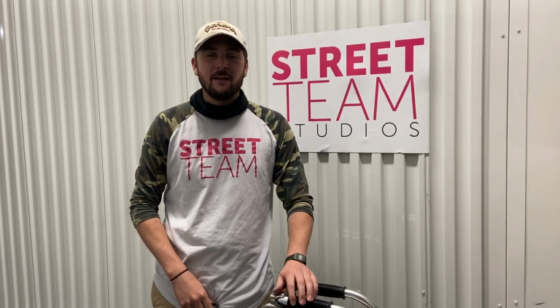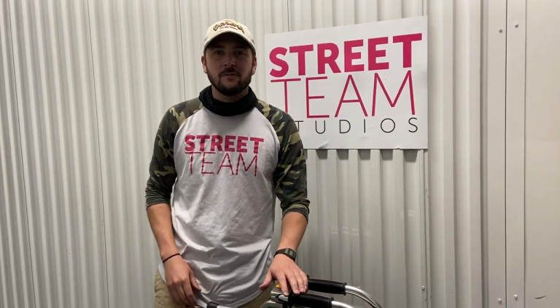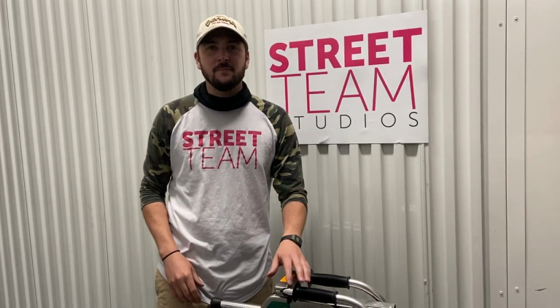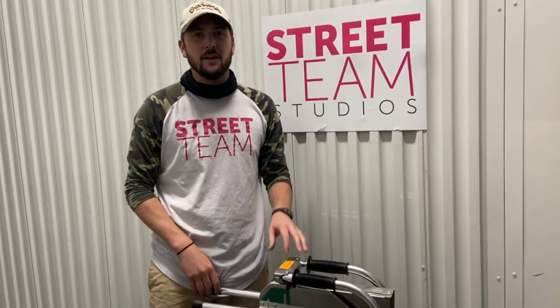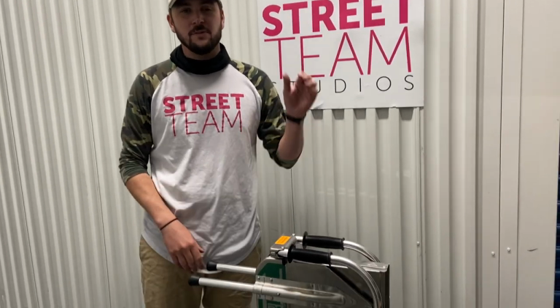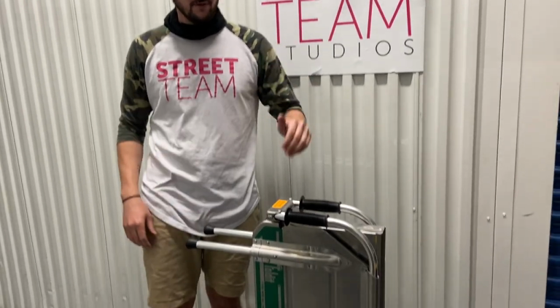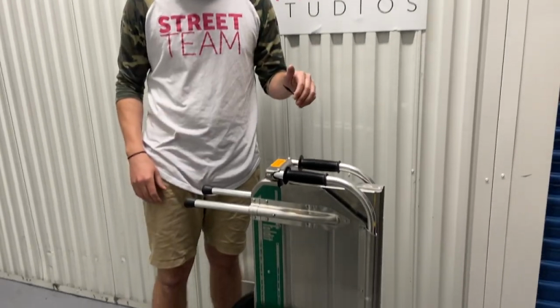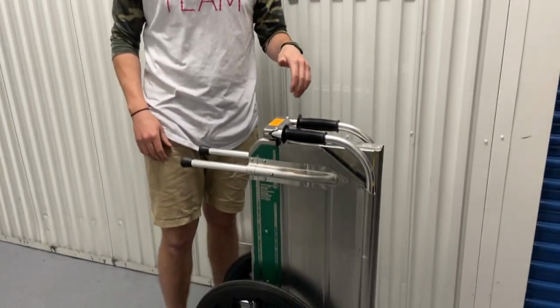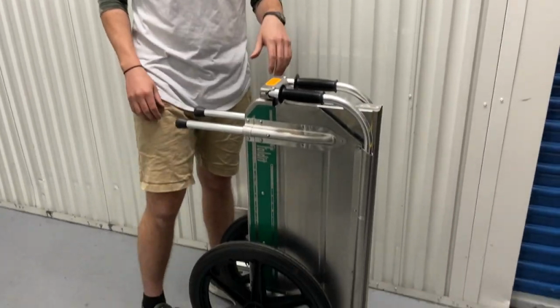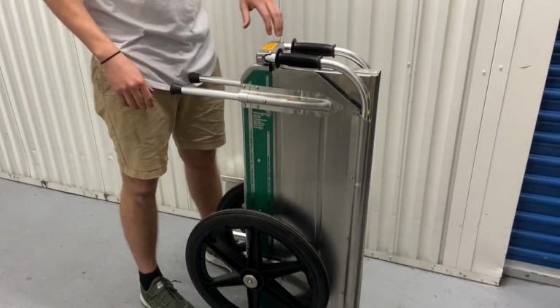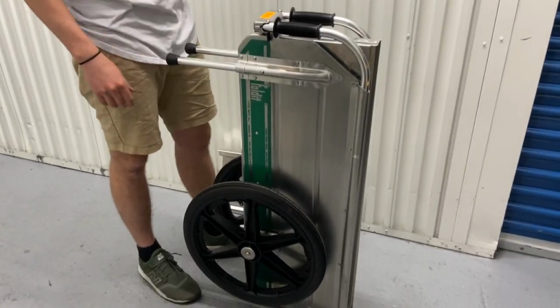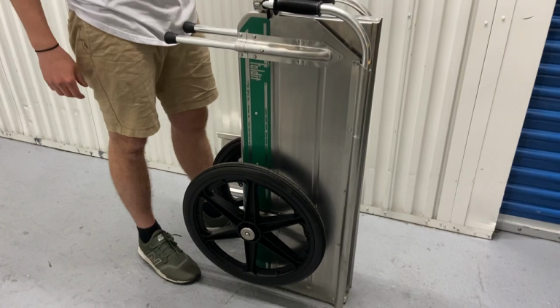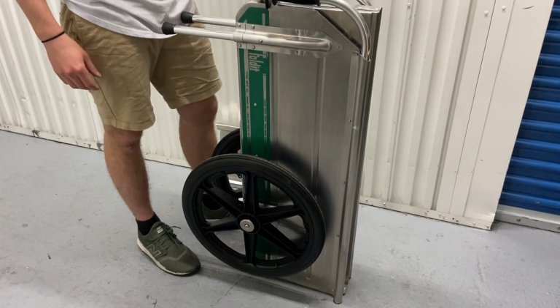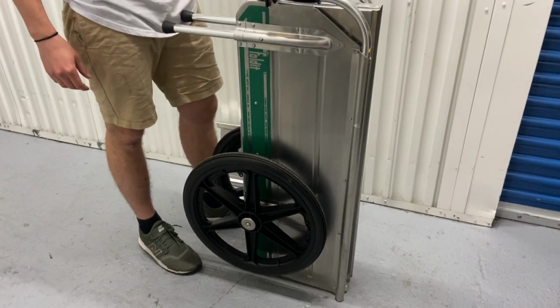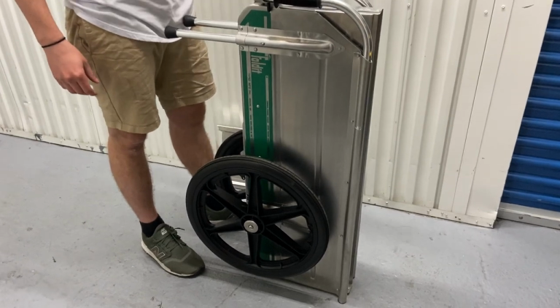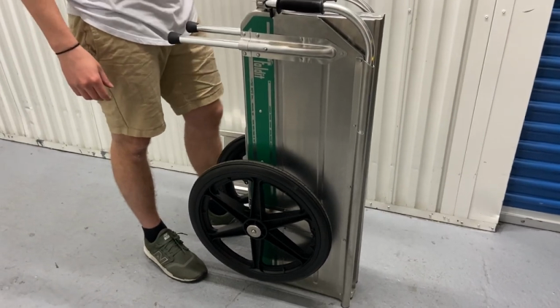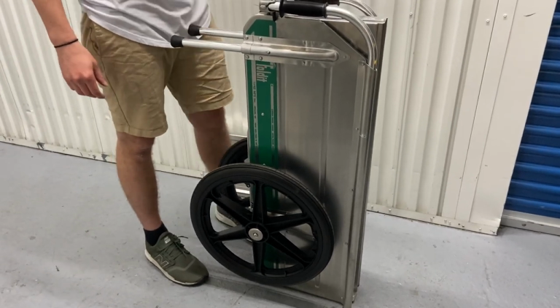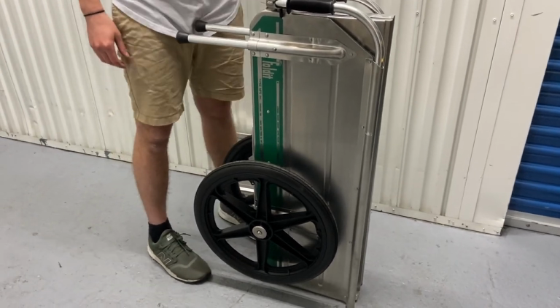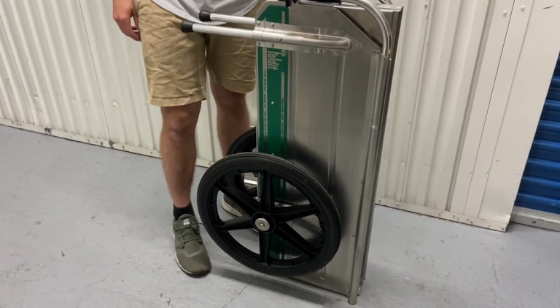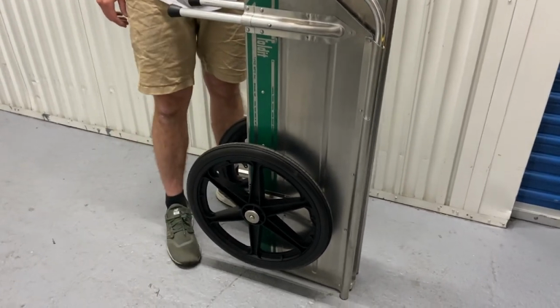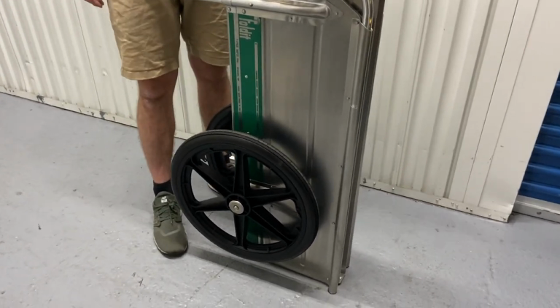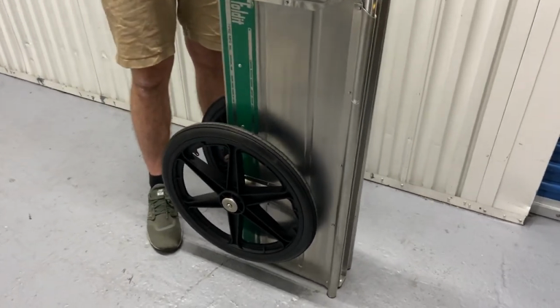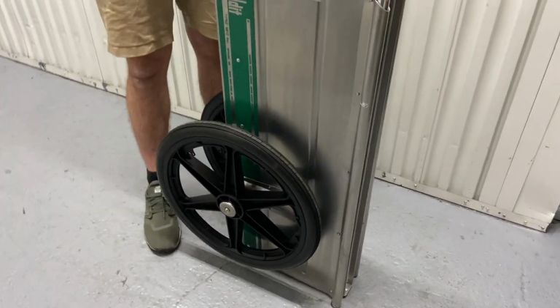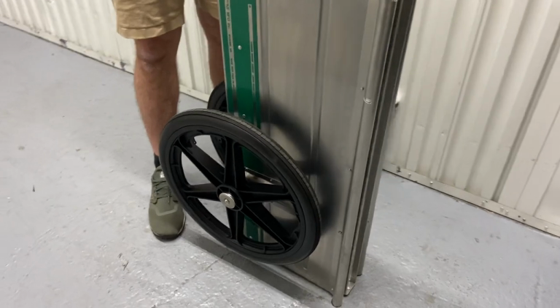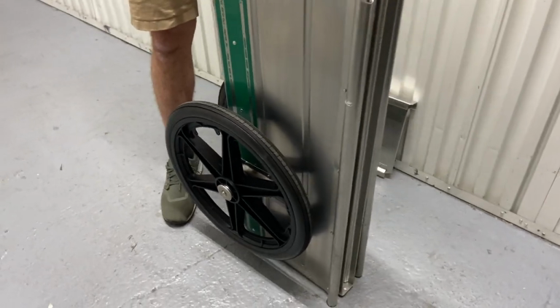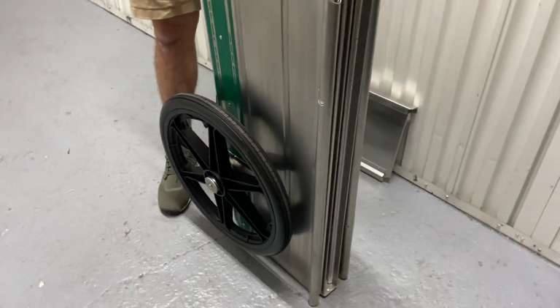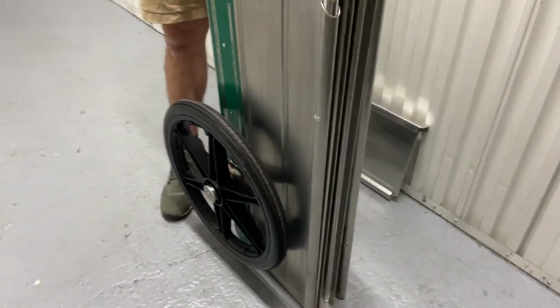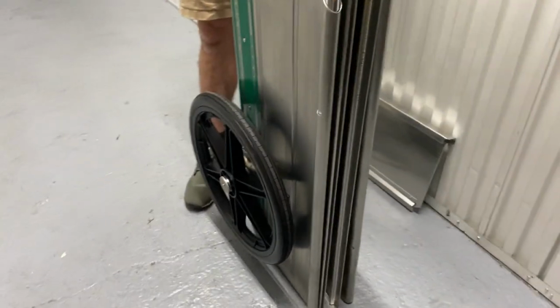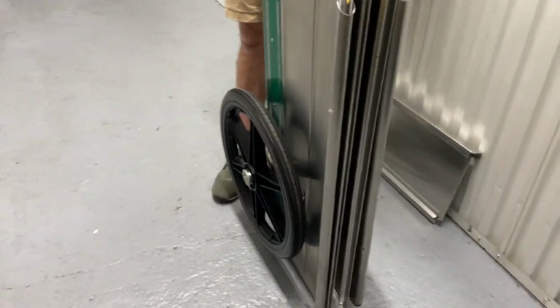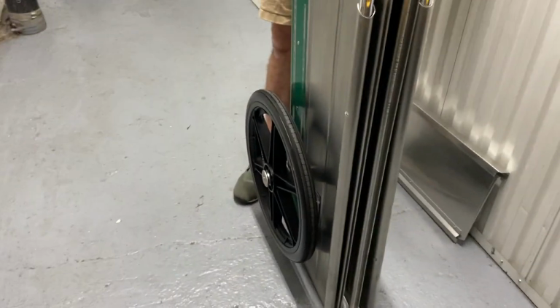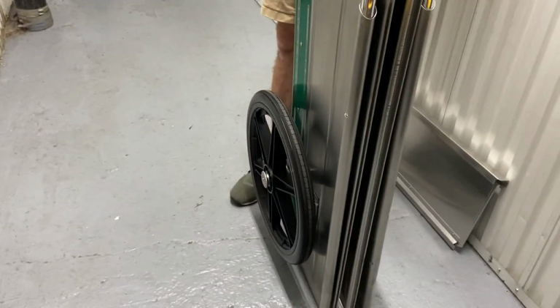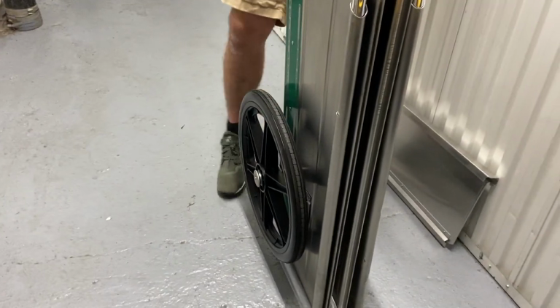Hey everyone, Colin from the Street Team. I want to introduce you to our Foldit Carts. These carts are great for your location shoots. You can transport hundreds and hundreds of pounds, you can put a human in it, you can put sandbags in it, whatever you want.